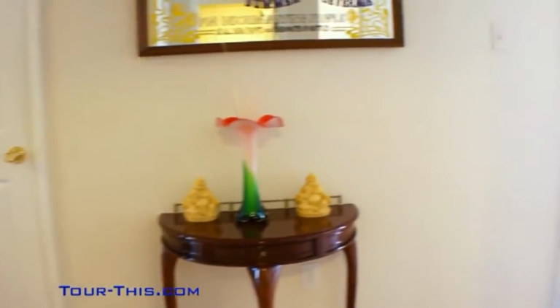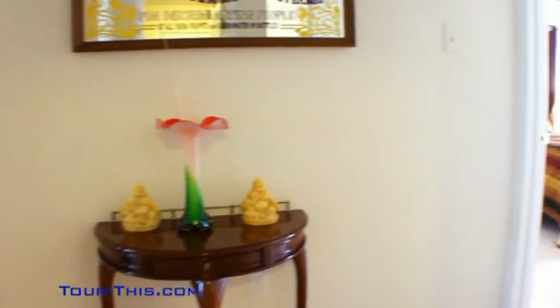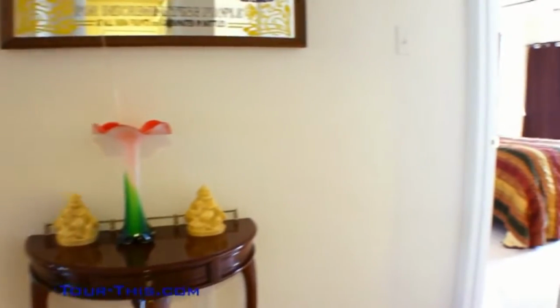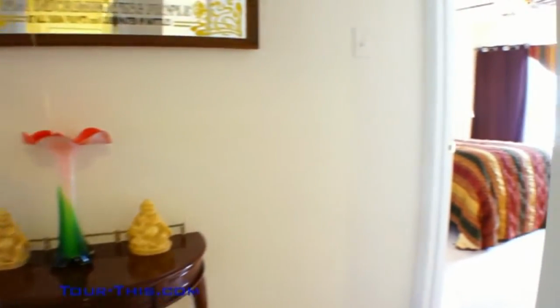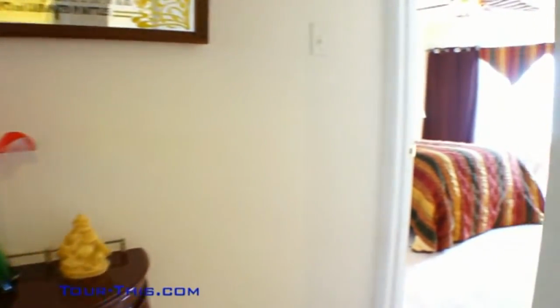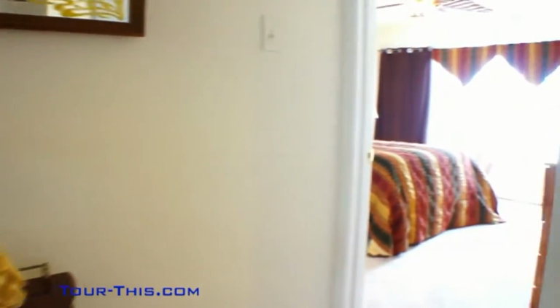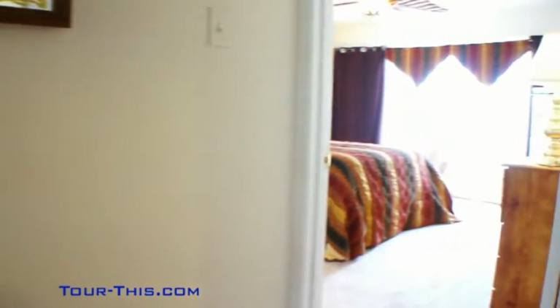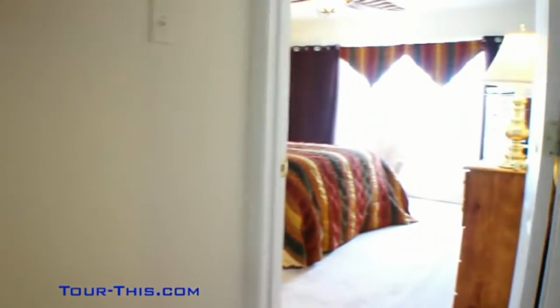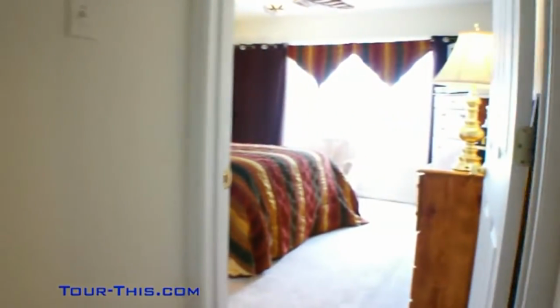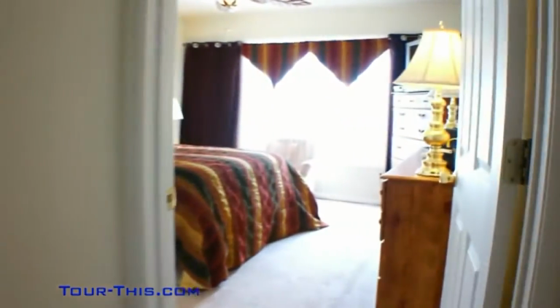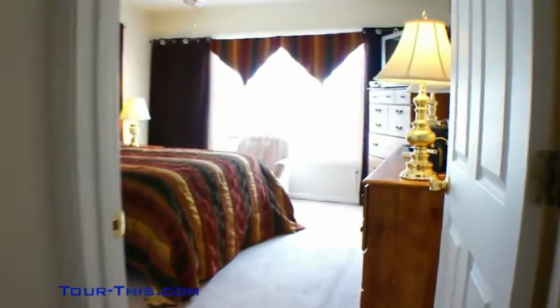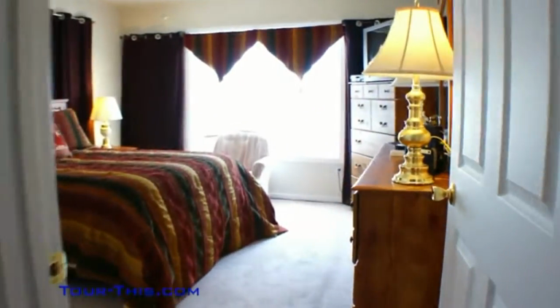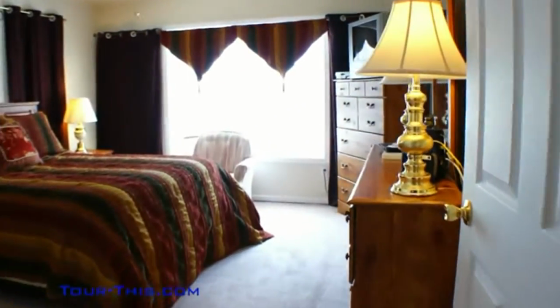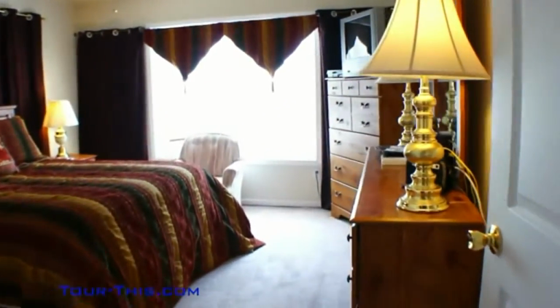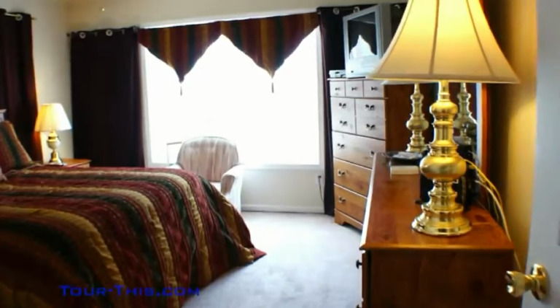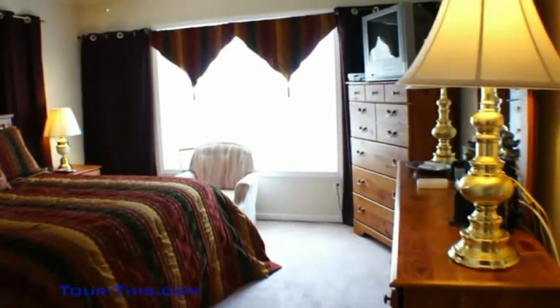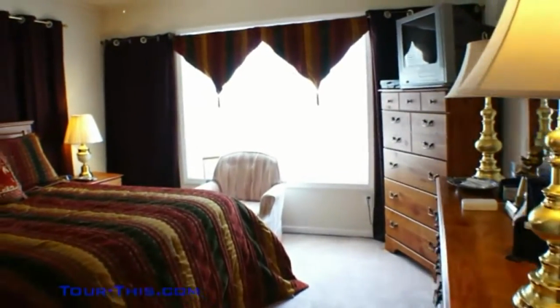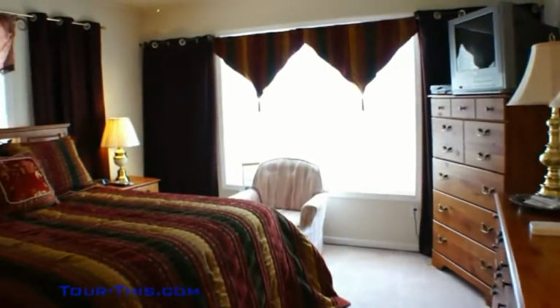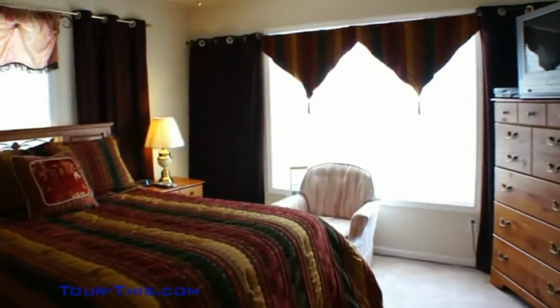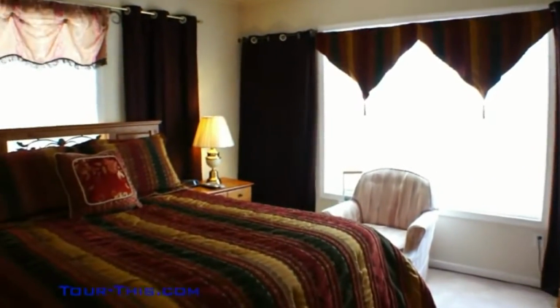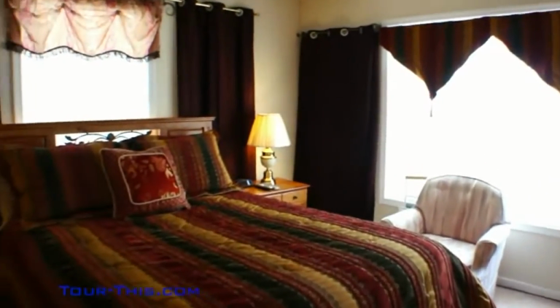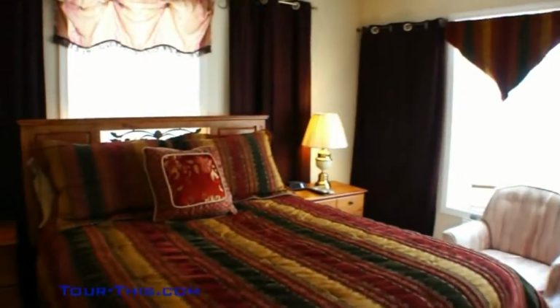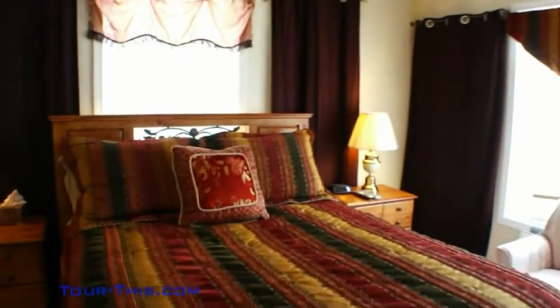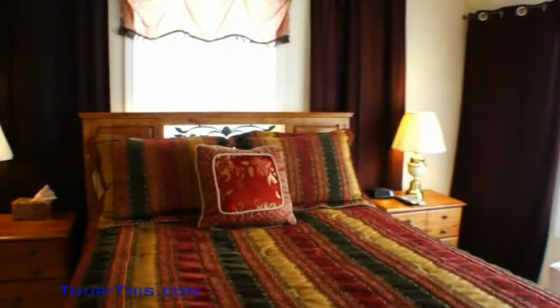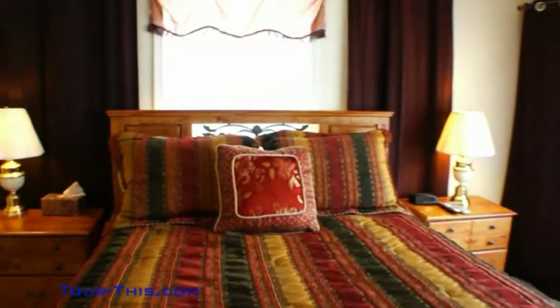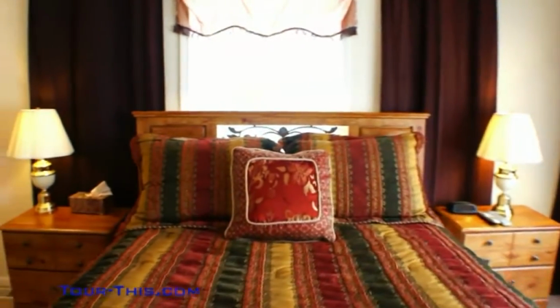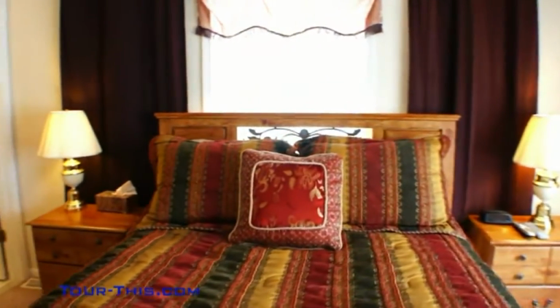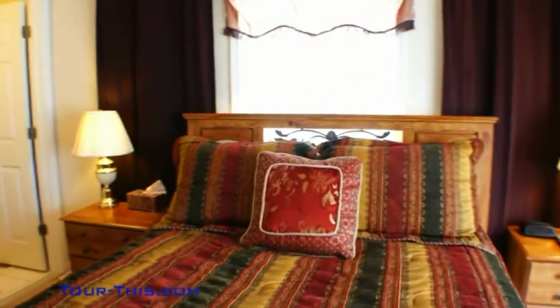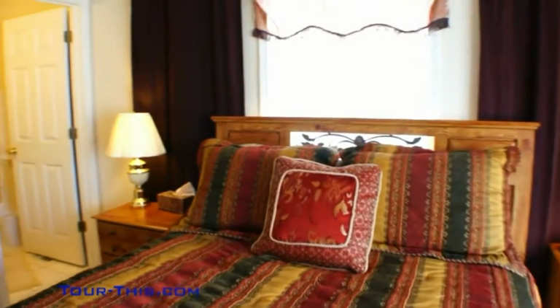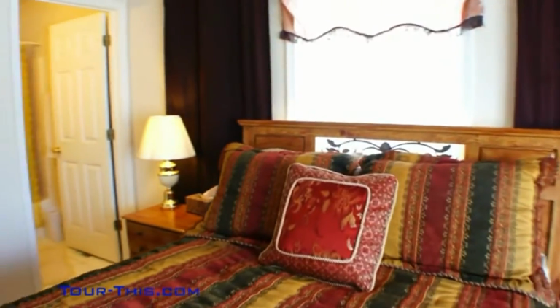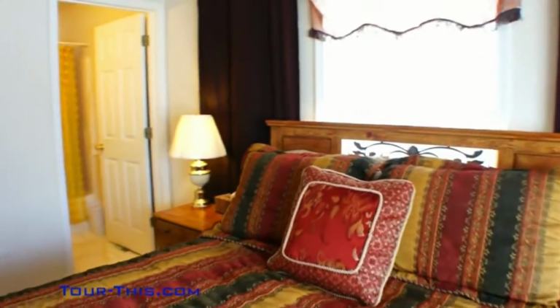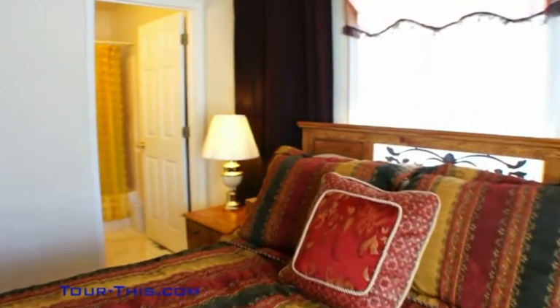Lacey also has a multitude of recreation activities and sports programs available for their residents, both young and old. The parks, beaches, and three beautiful lakes are the envy of many surrounding communities.